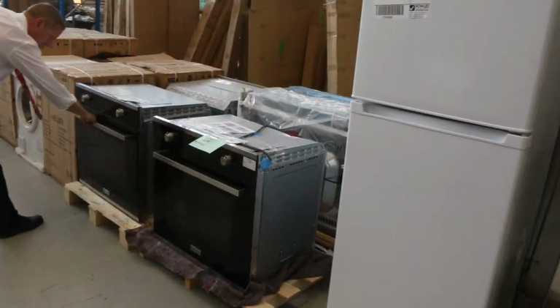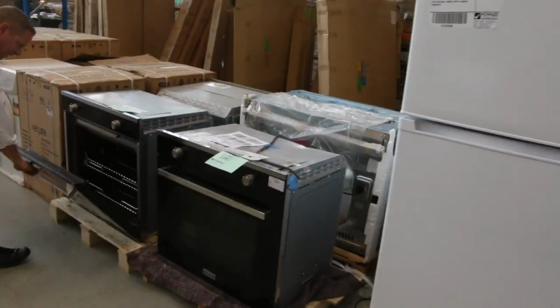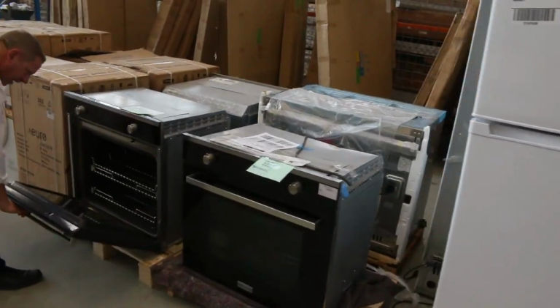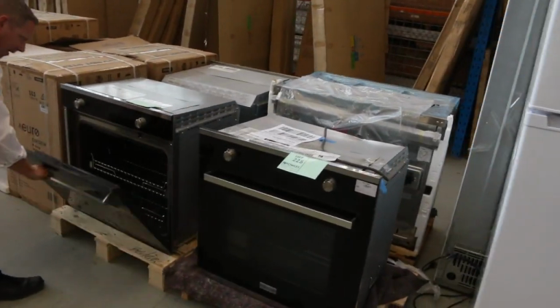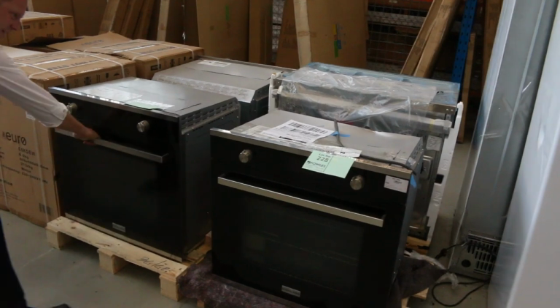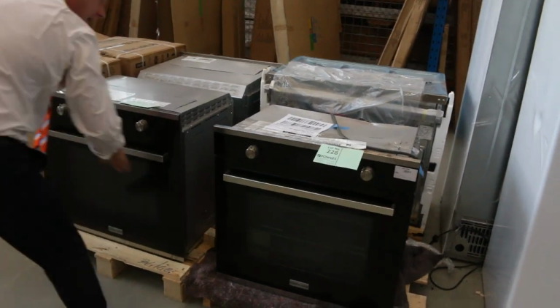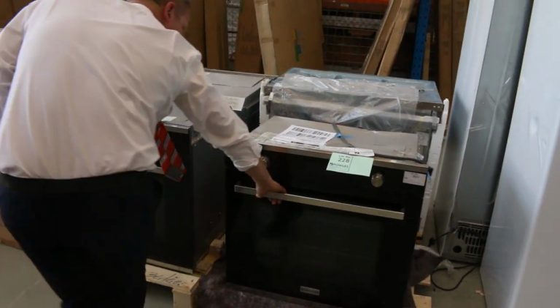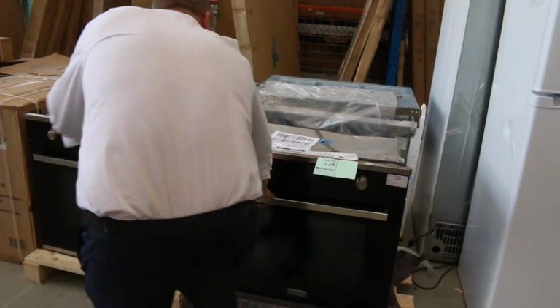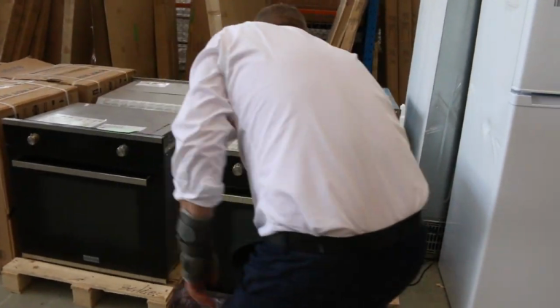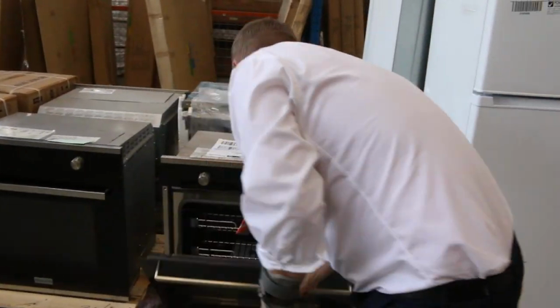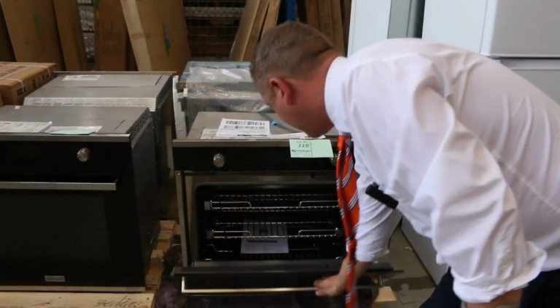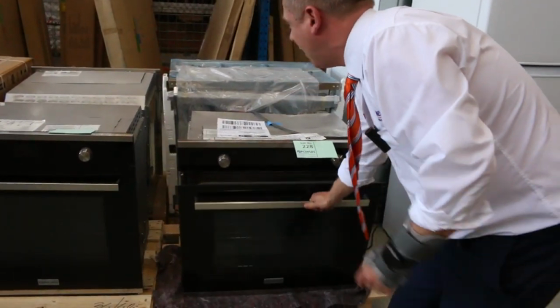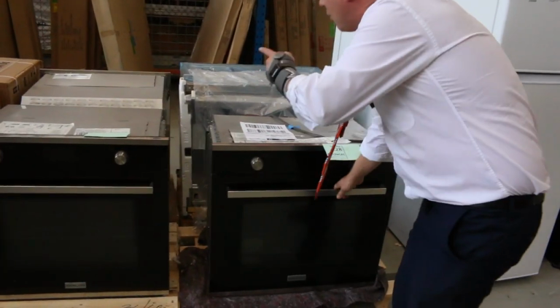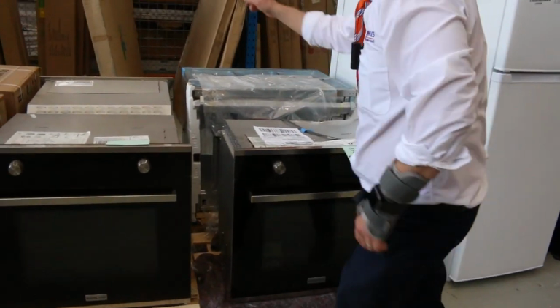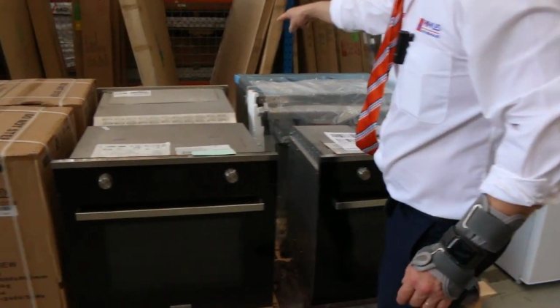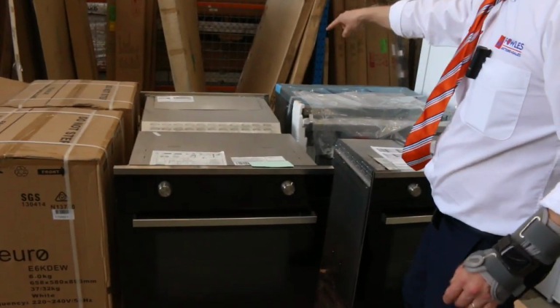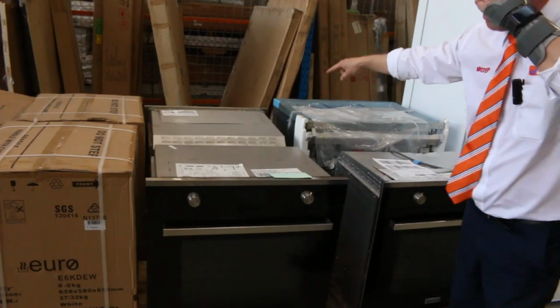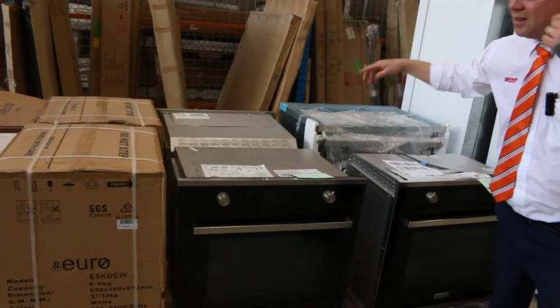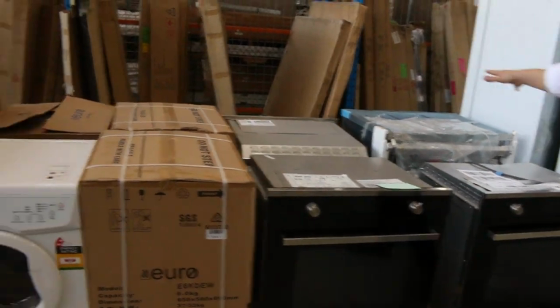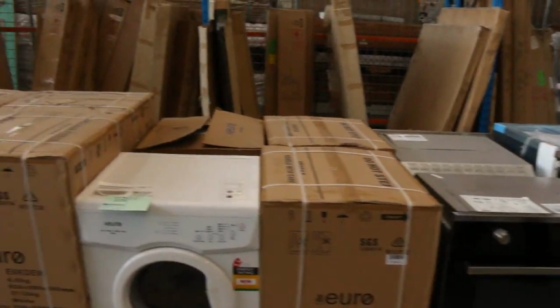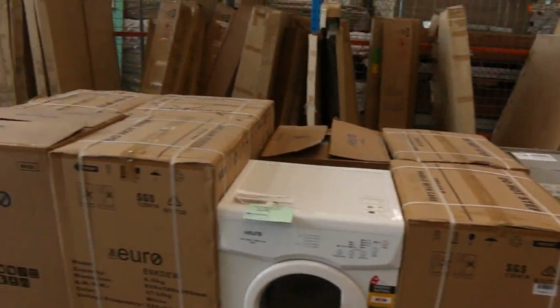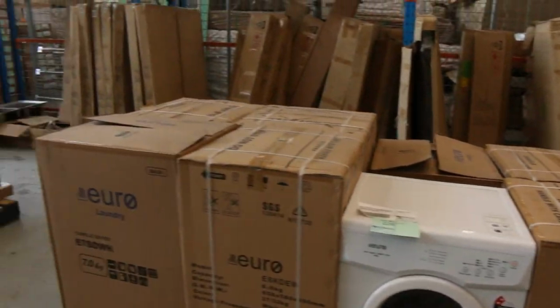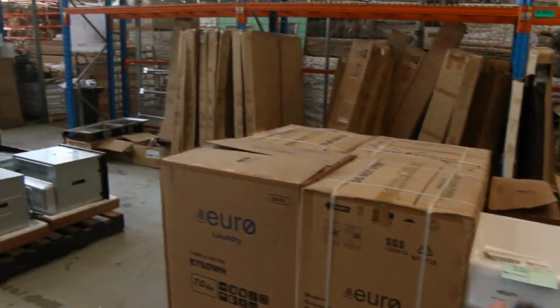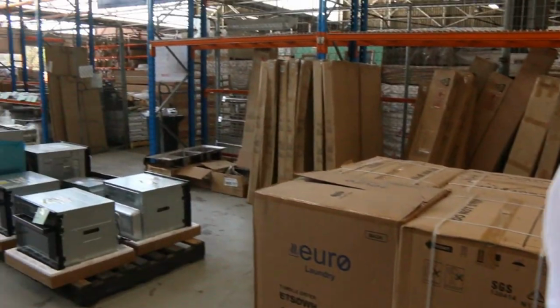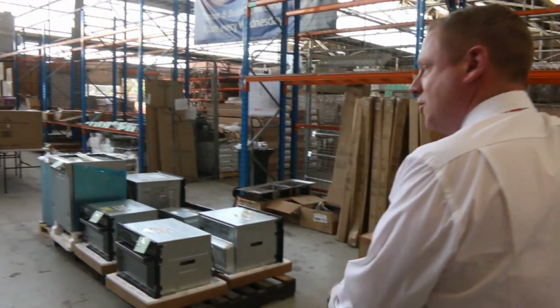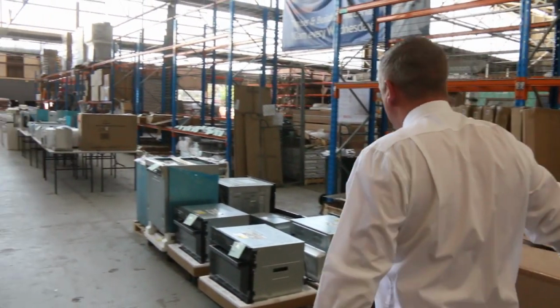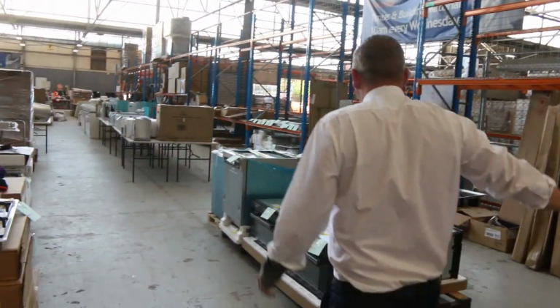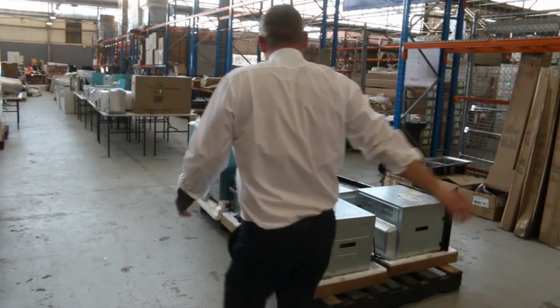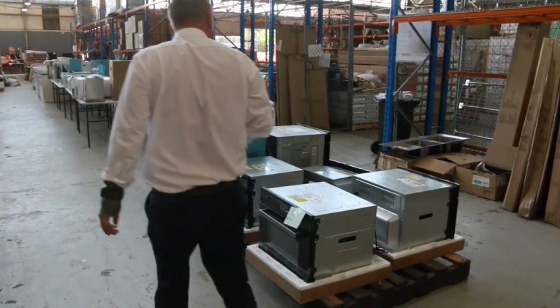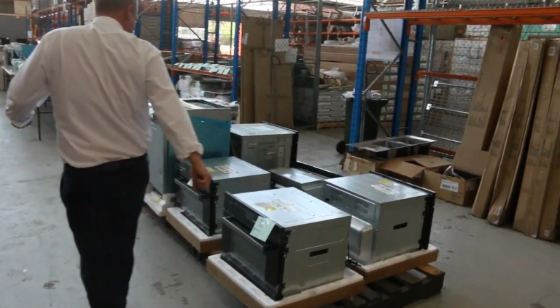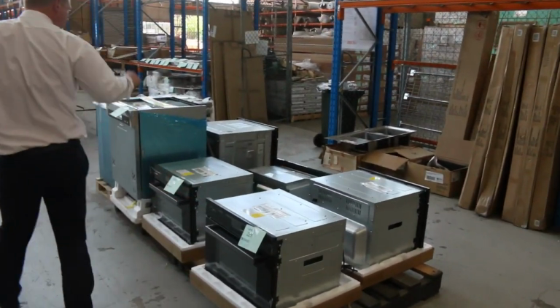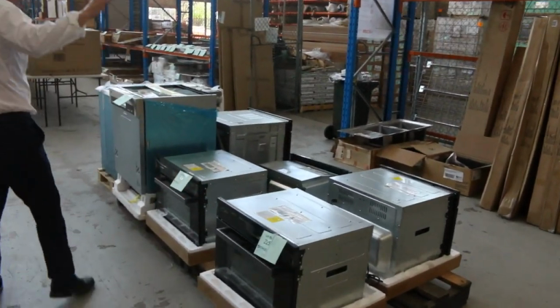Big 76 centimetre ovens in. X-Demo that one, X-Hire here. Around the corner there's a beautiful big Bertazzoni one — a couple of hundred bucks on those. They are $7,000 in the shops, folks. So have a look at those, really nice looking units.